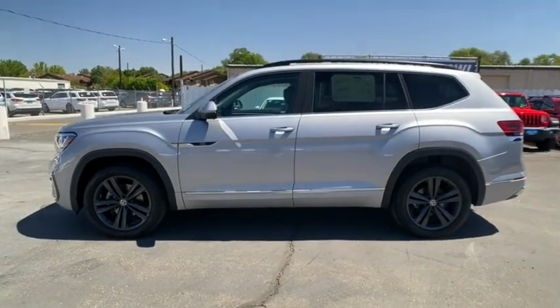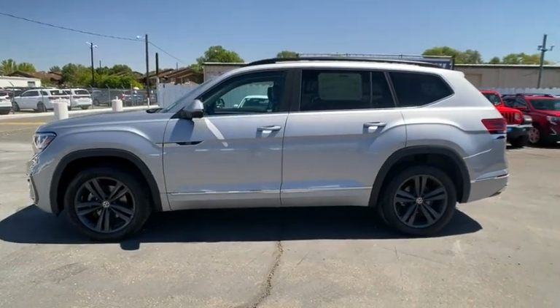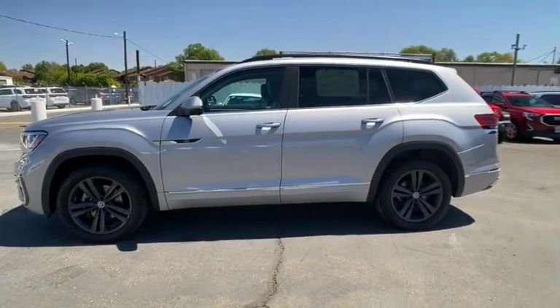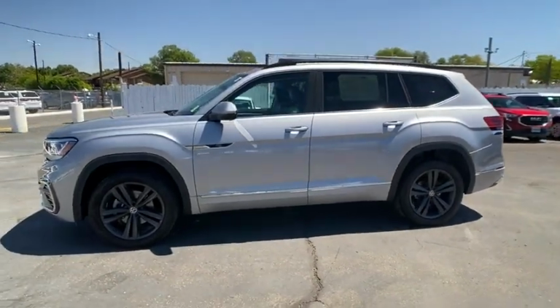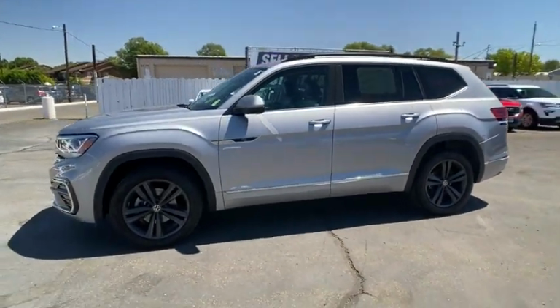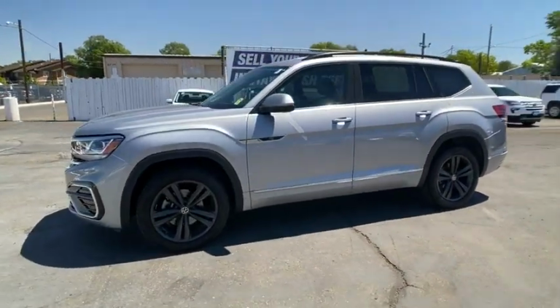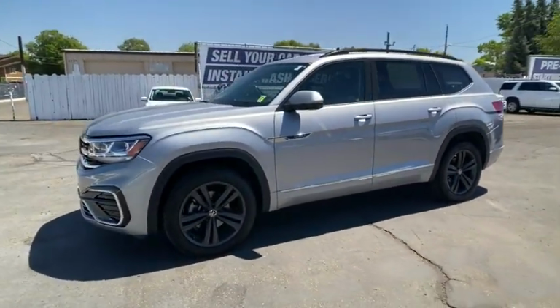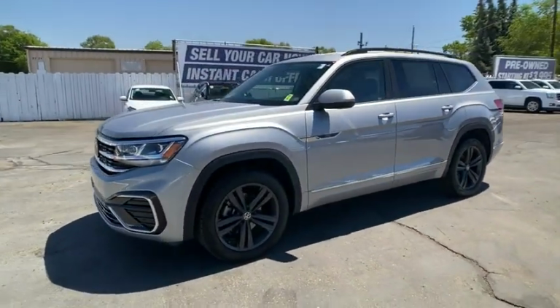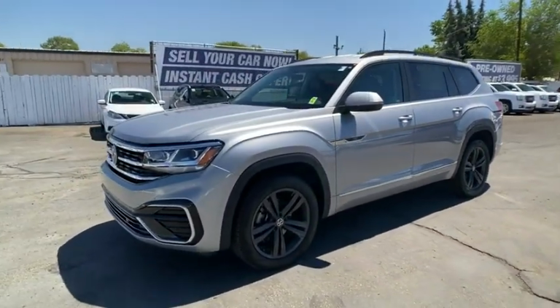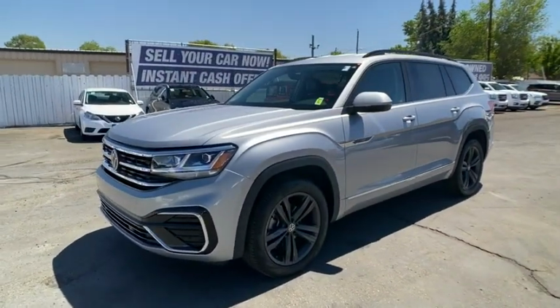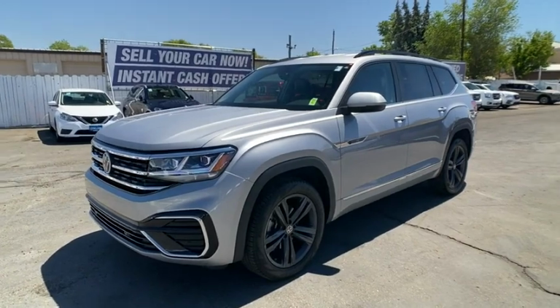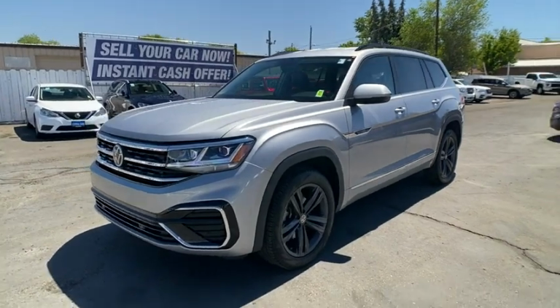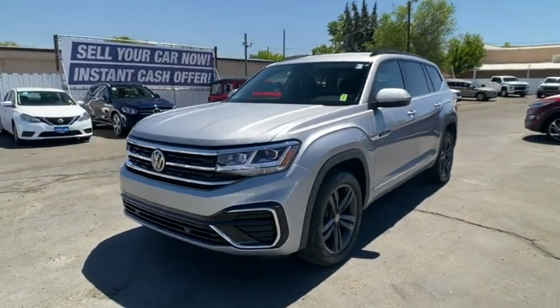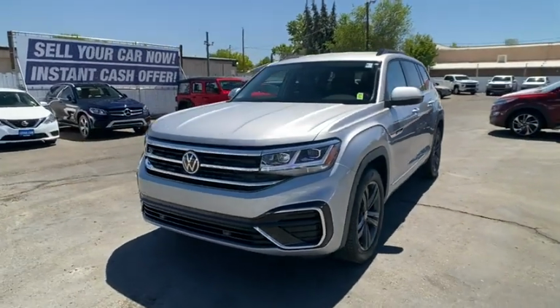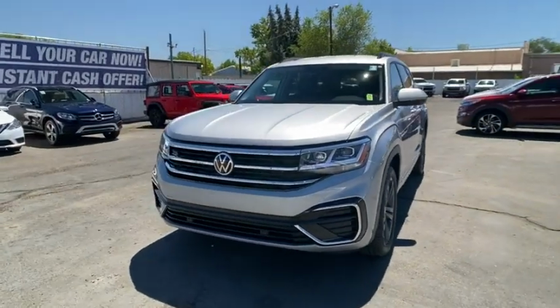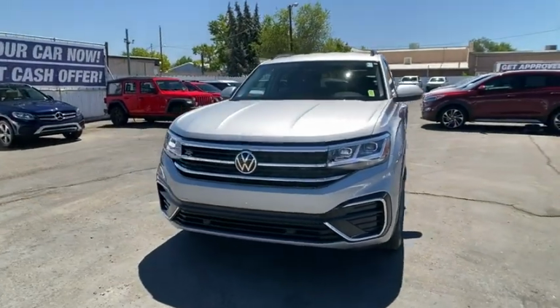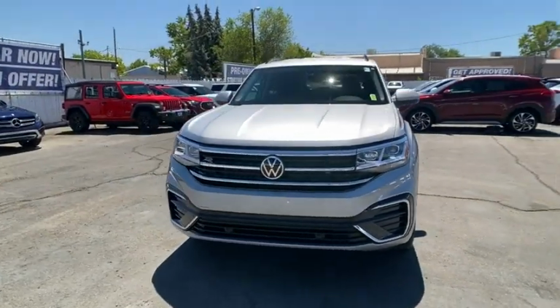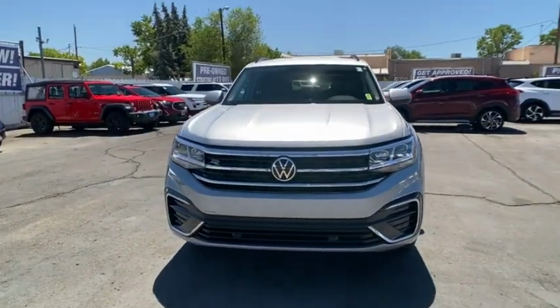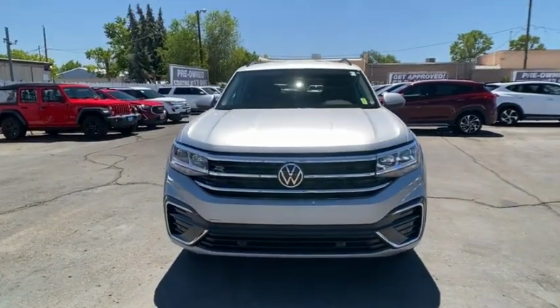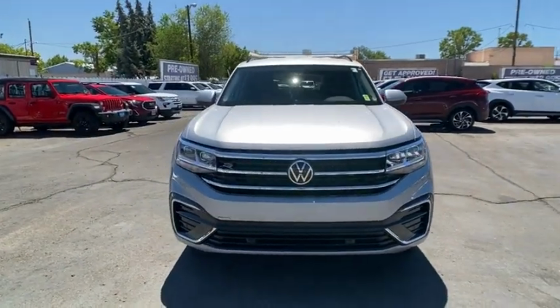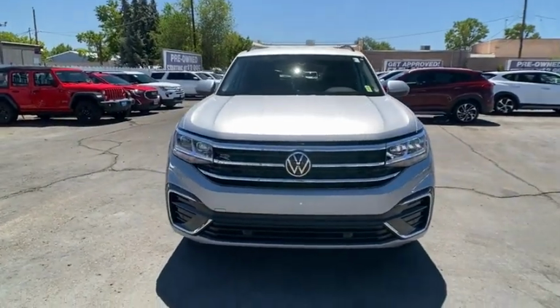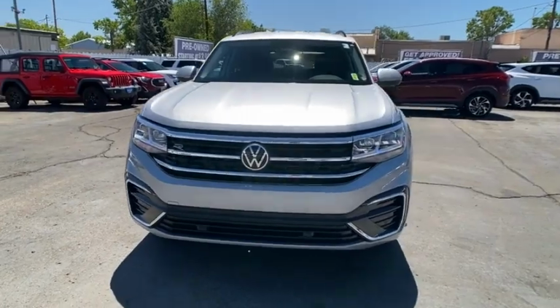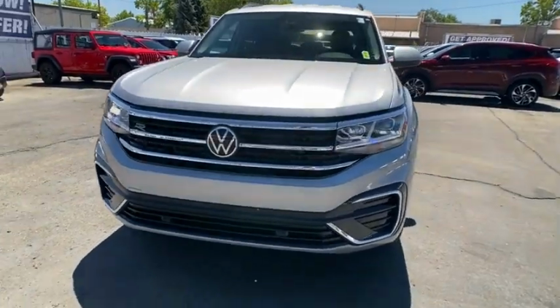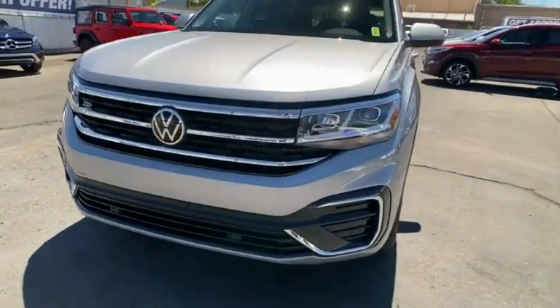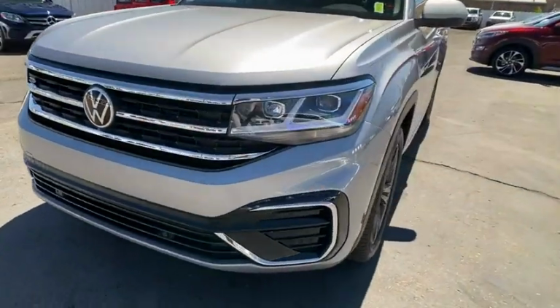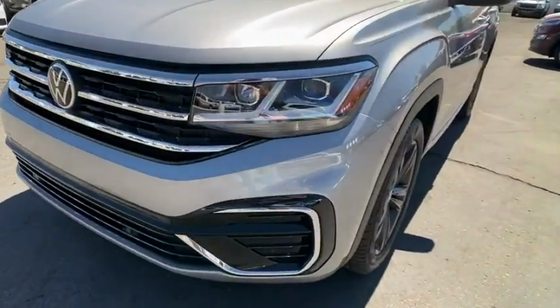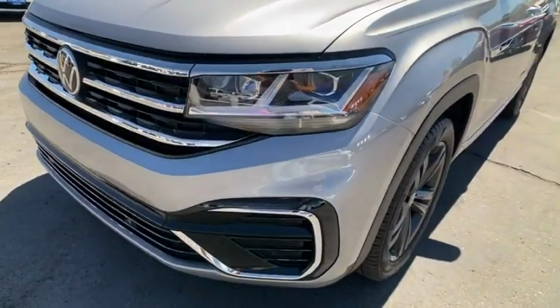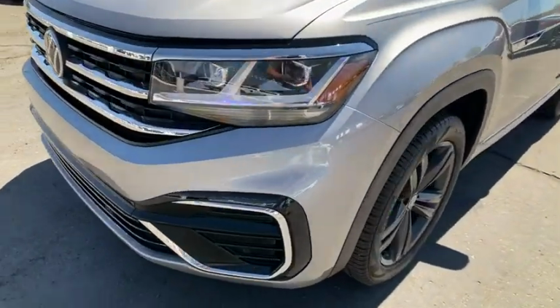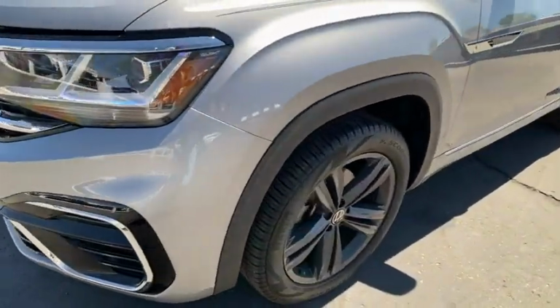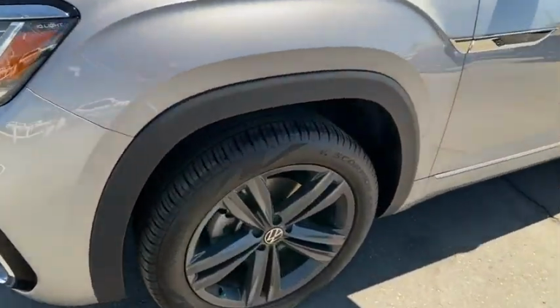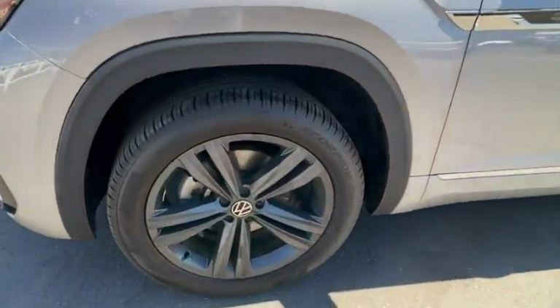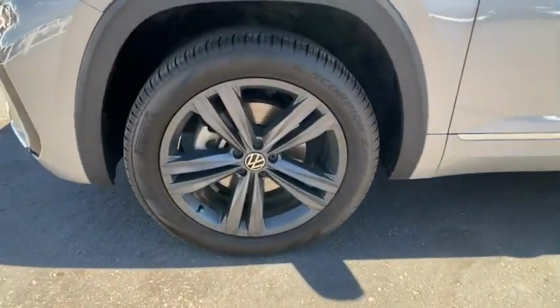All-wheel drive, power liftgate, backup camera, keyless entry, remote engine start, third-row seat, leather-wrapped steering wheel, power steering, driver lumbar, adjustable steering wheel, aluminum wheels, ABS four-wheel, four-wheel disc brakes.